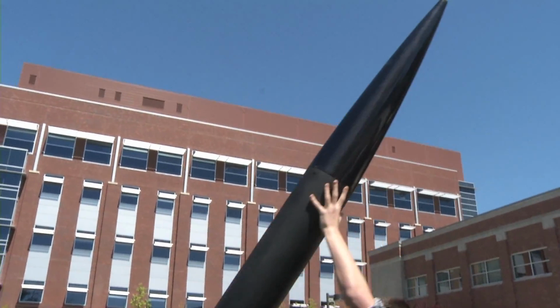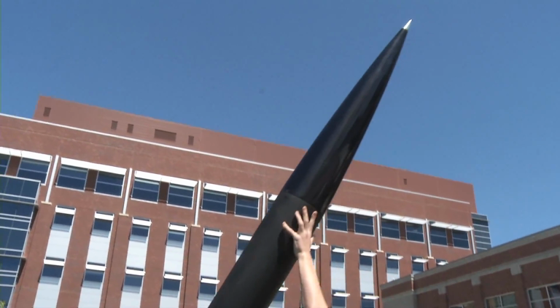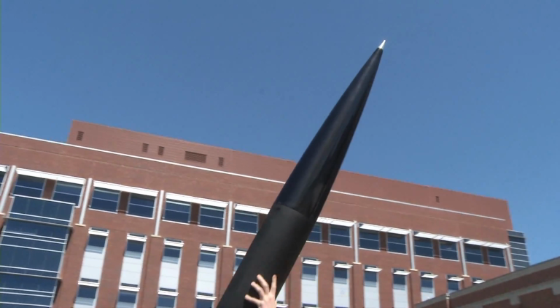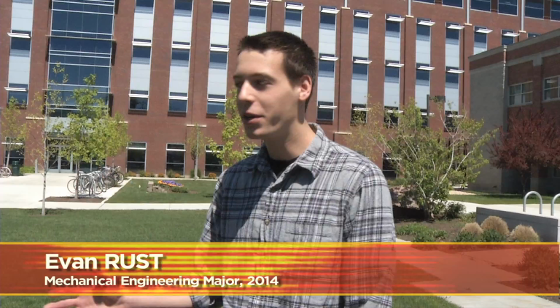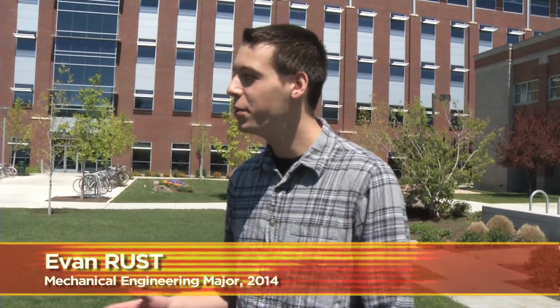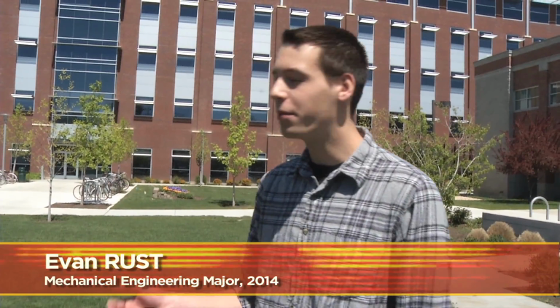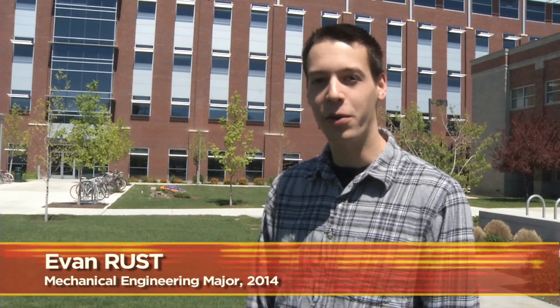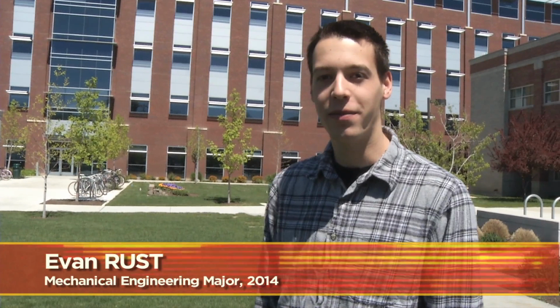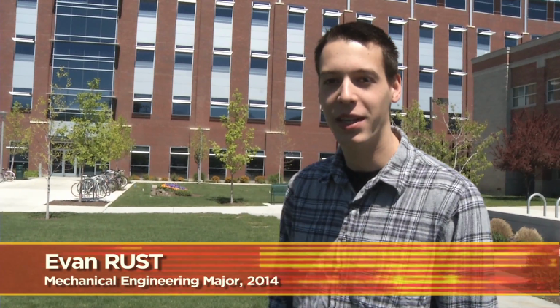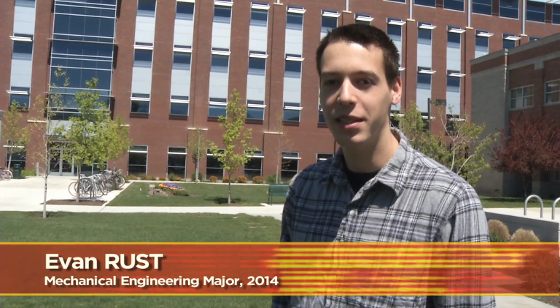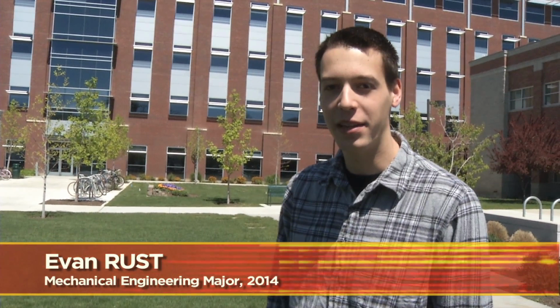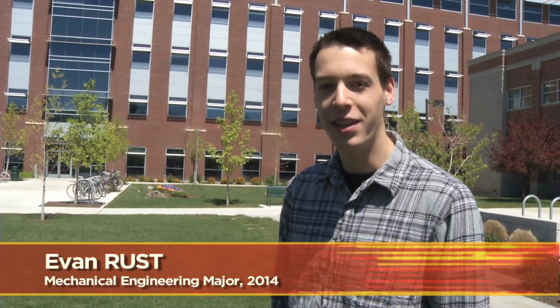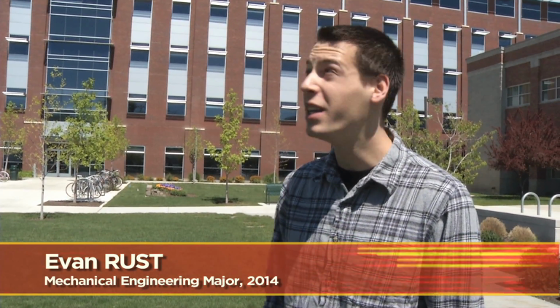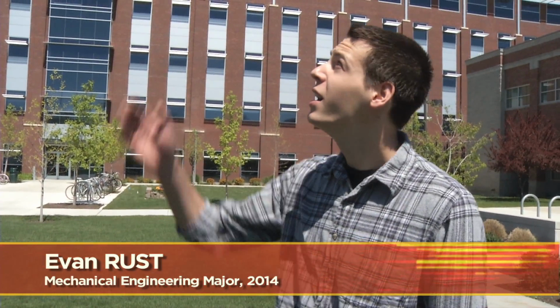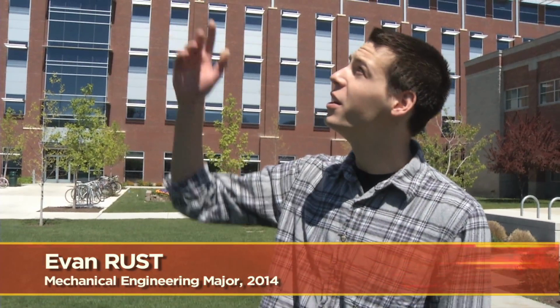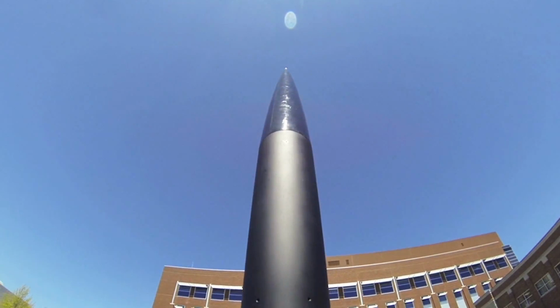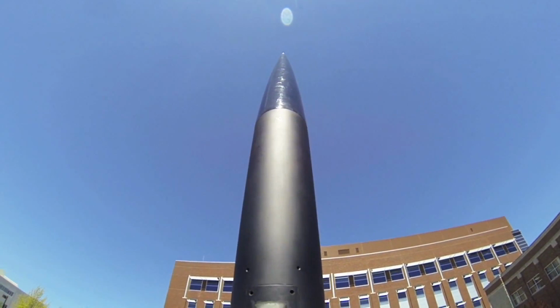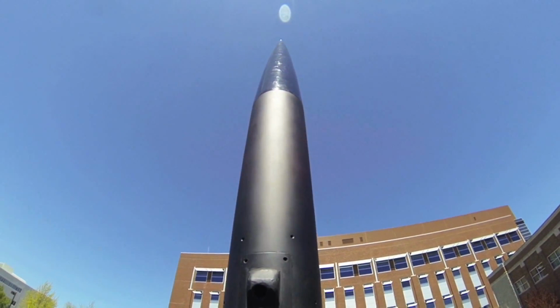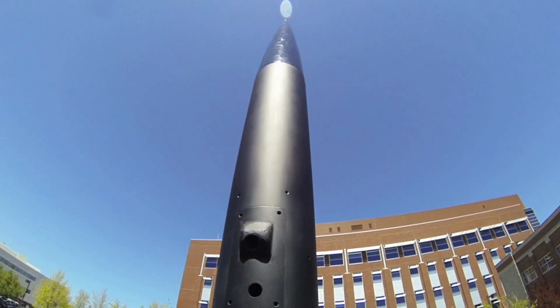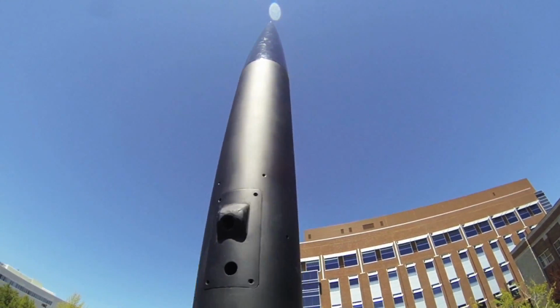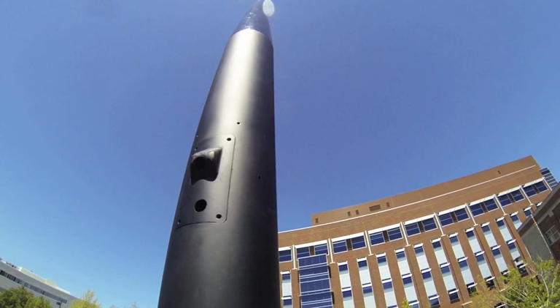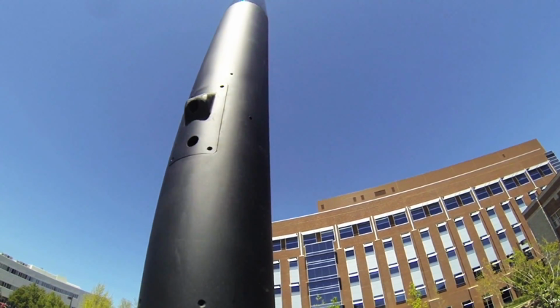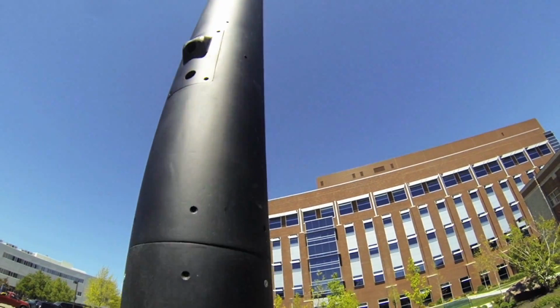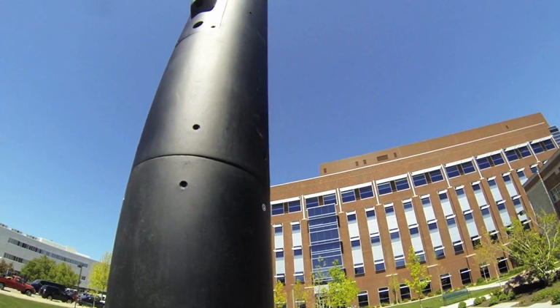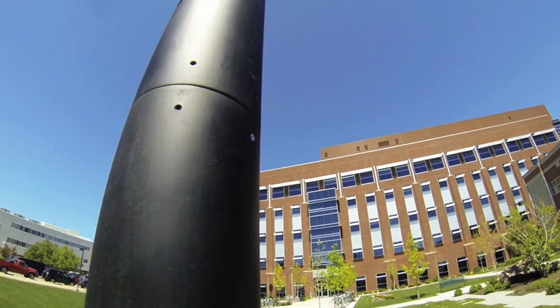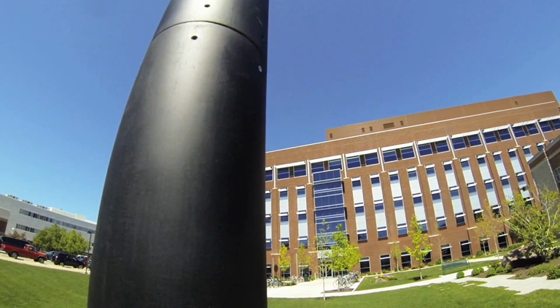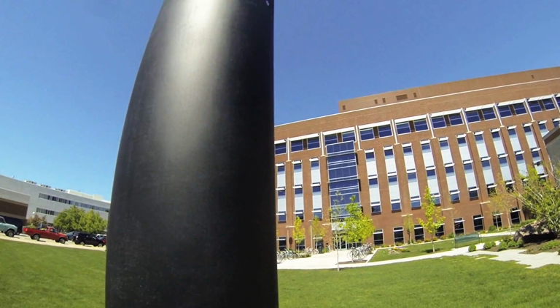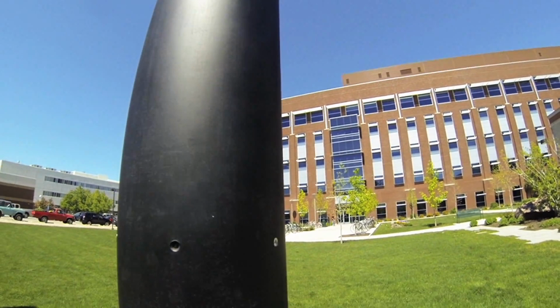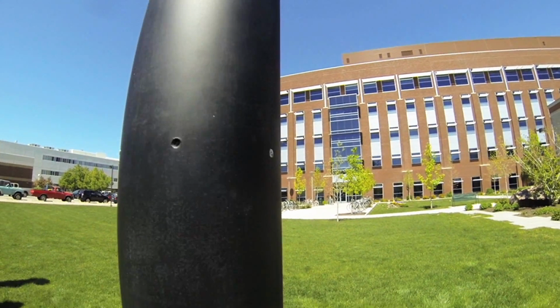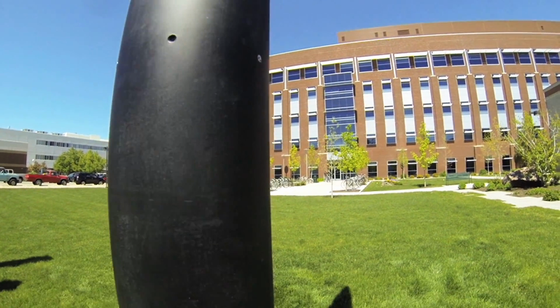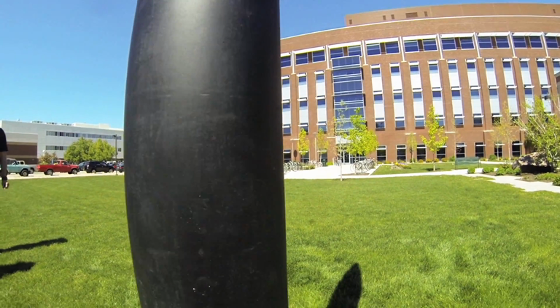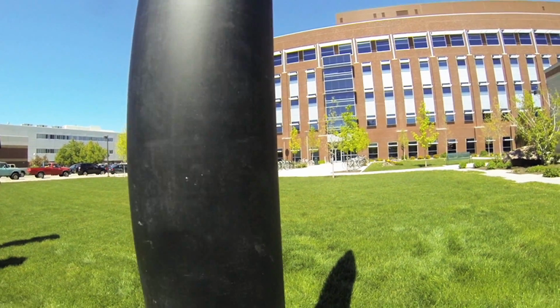The airframe is a cardboard tube that we have reinforced with fiberglass to provide the strength that we need. The nose cone is a carbon fiber weave with an aluminum tip, and the fins are also made out of fiberglass.